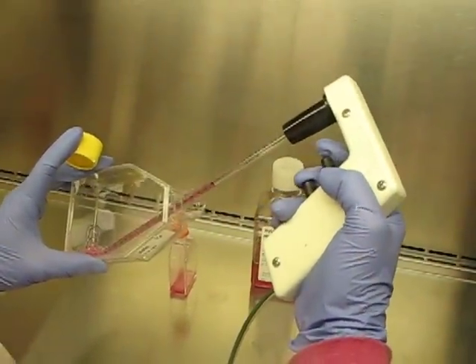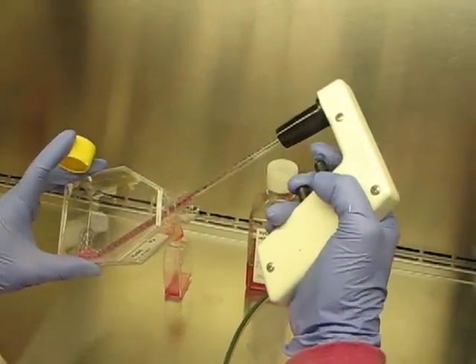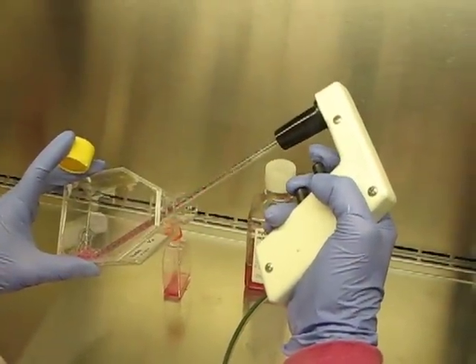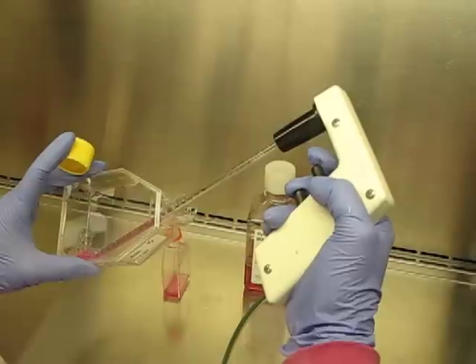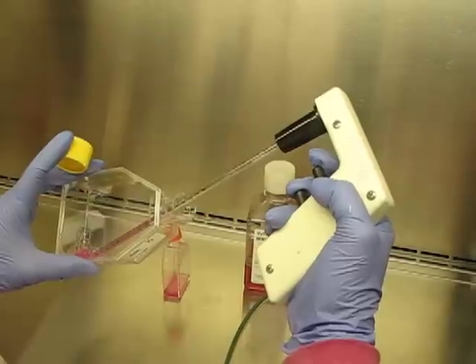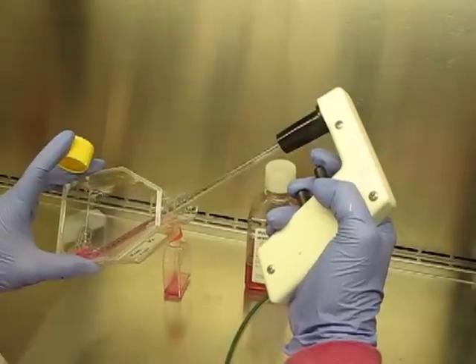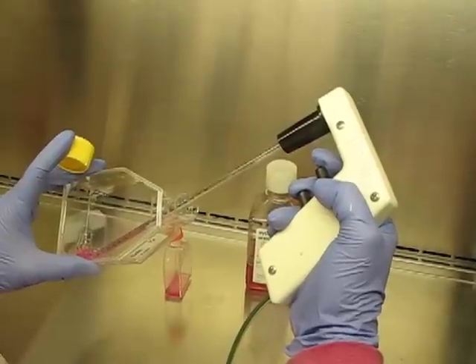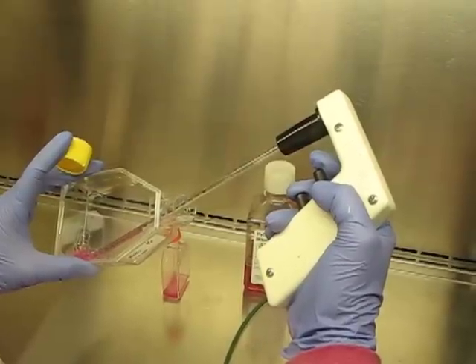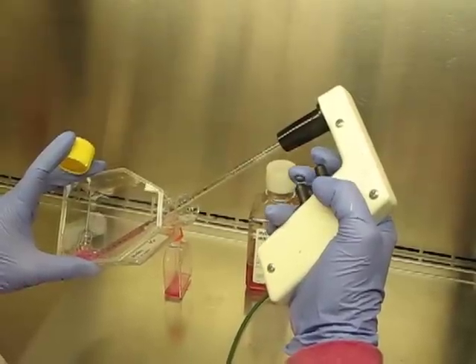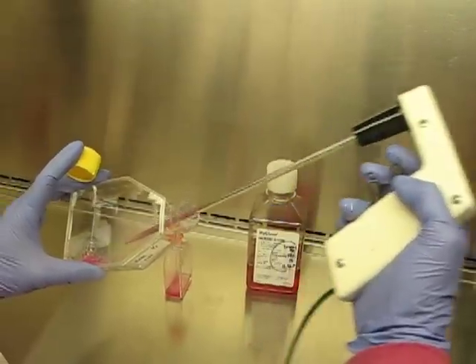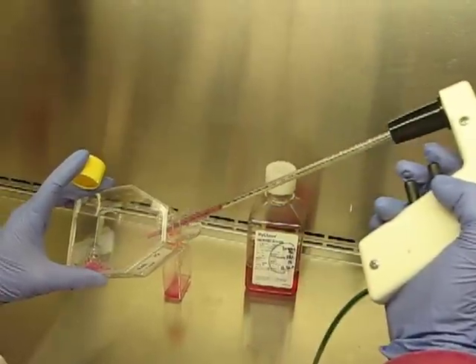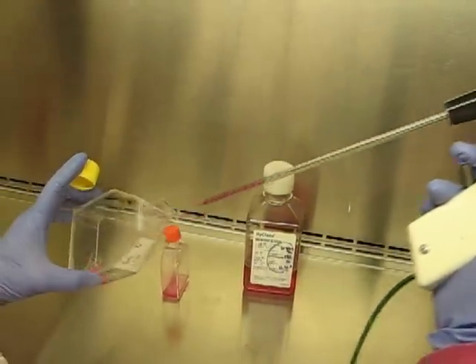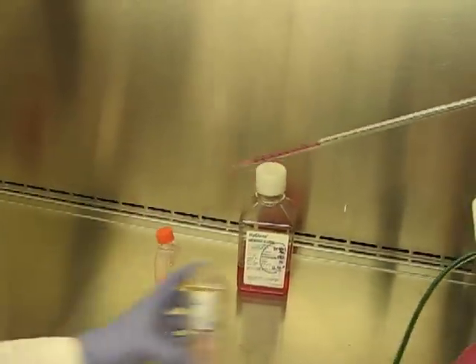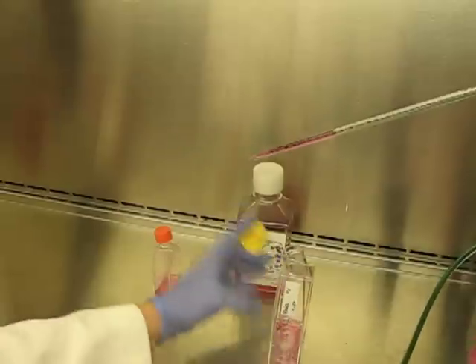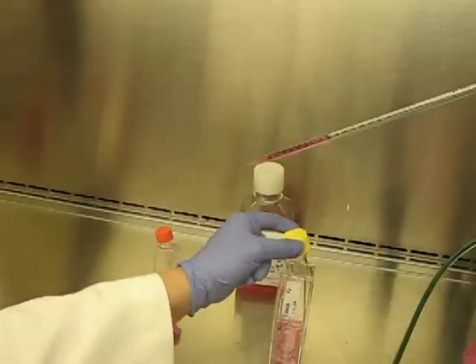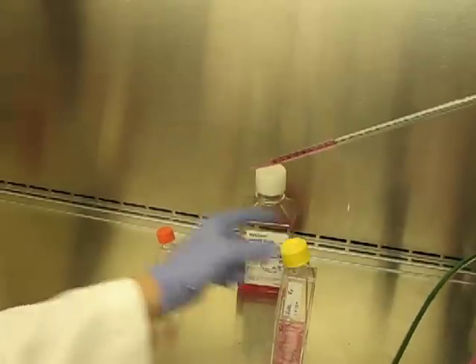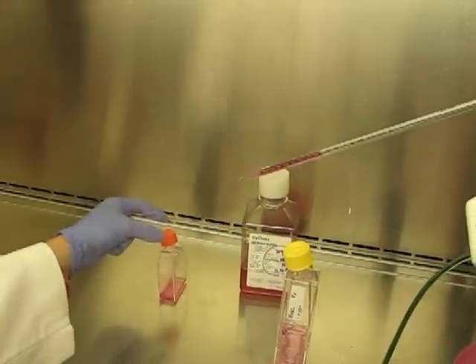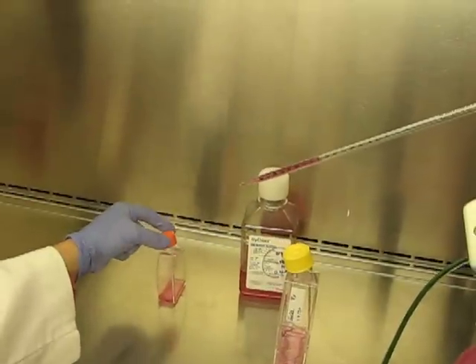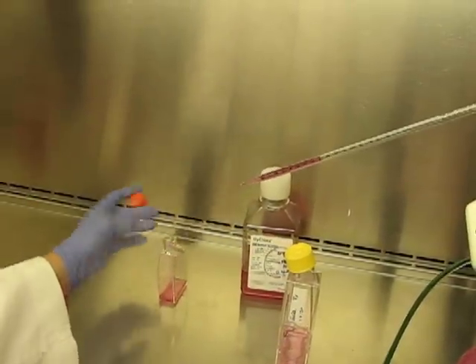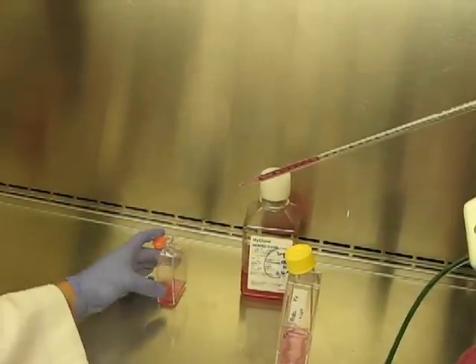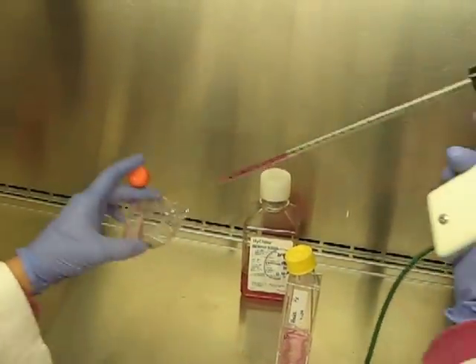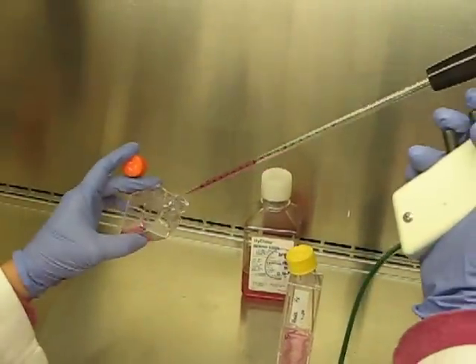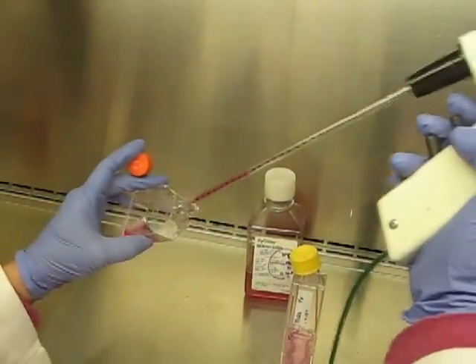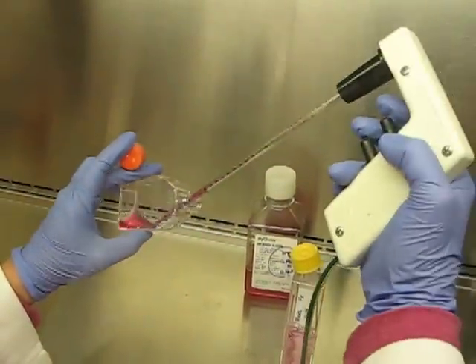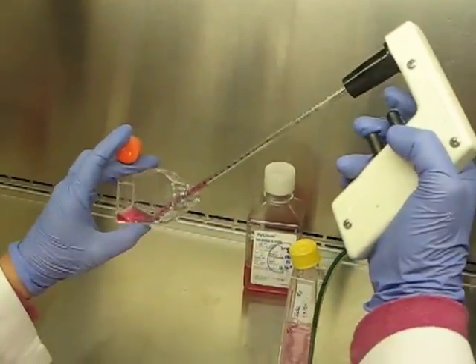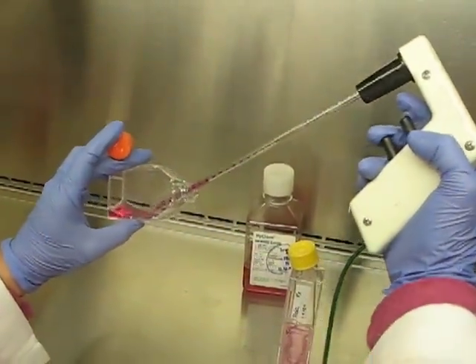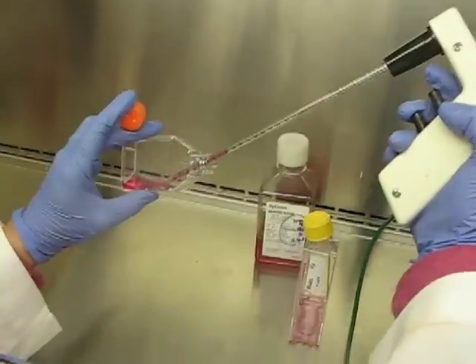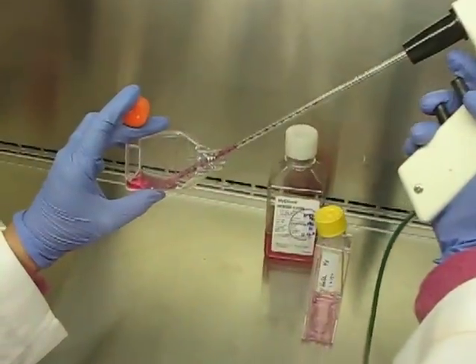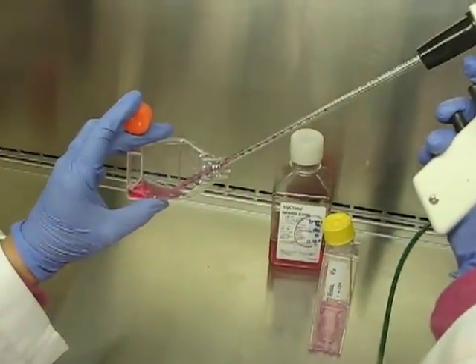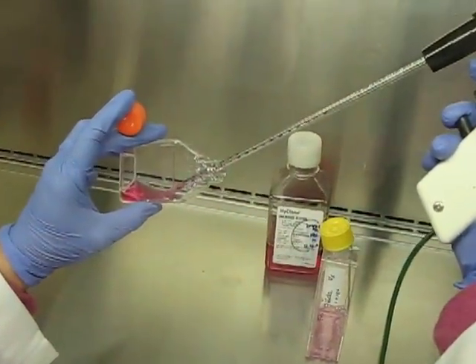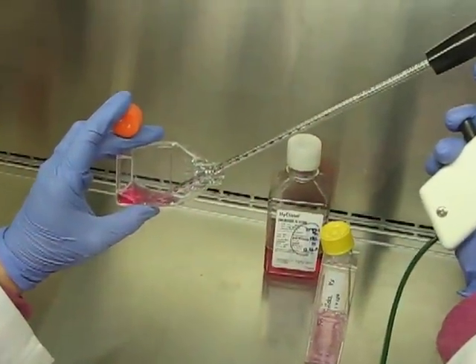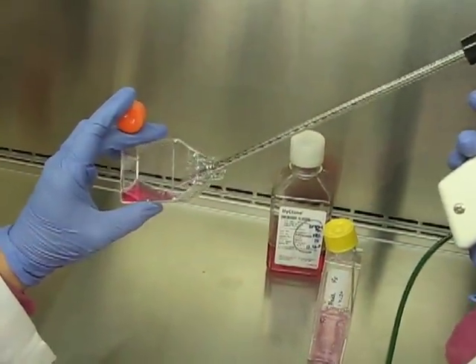Pipette up more than you need, then come down to one mil. Right into the media, expel that one mil of cell suspension.